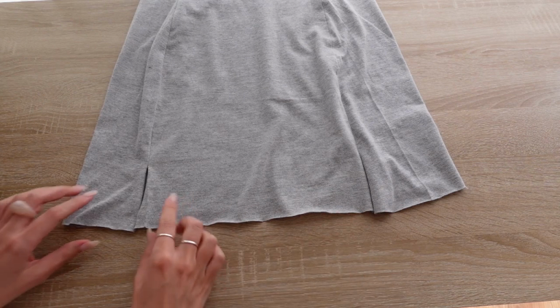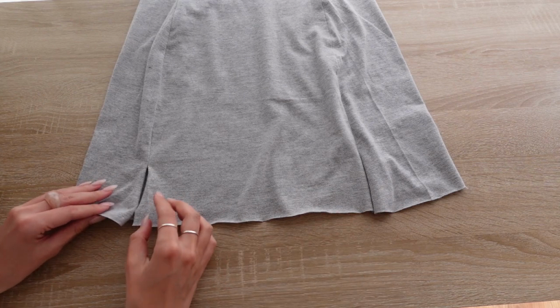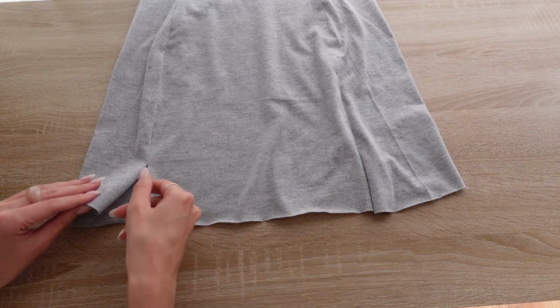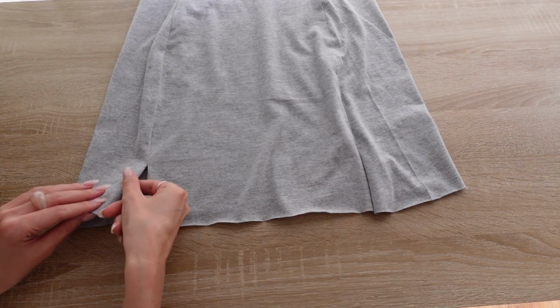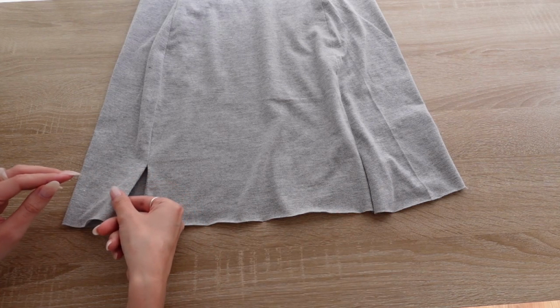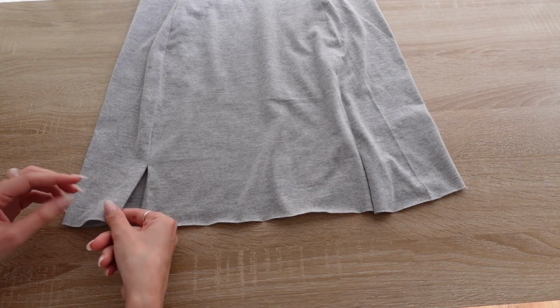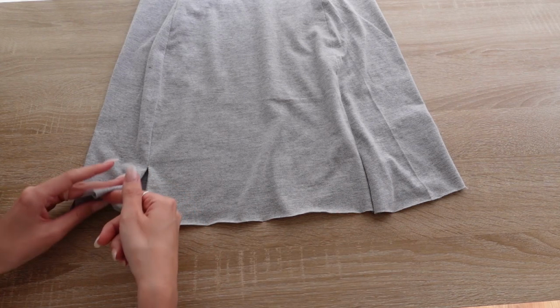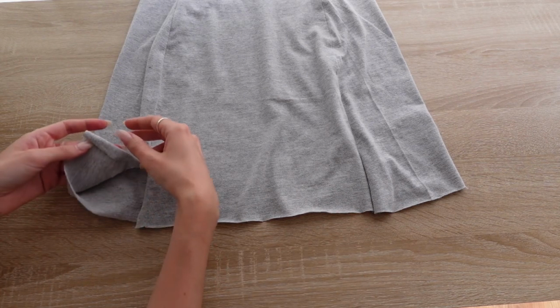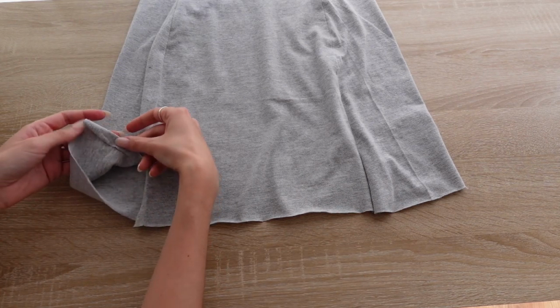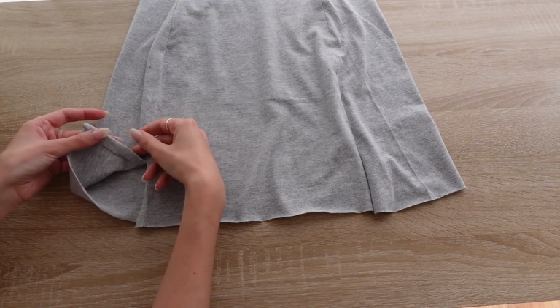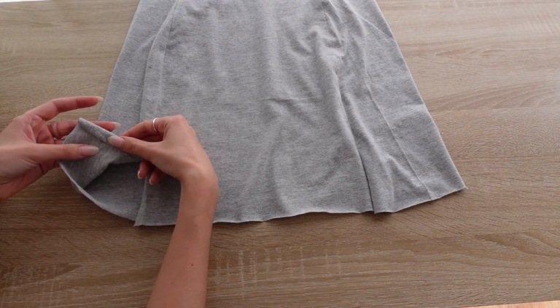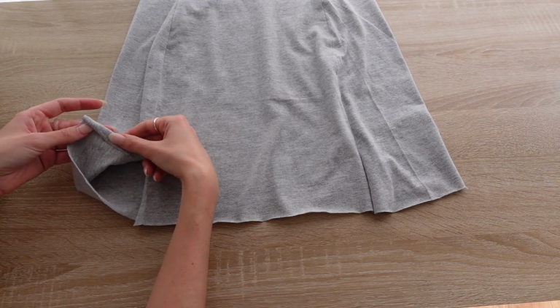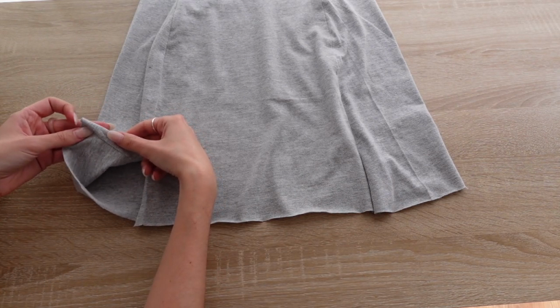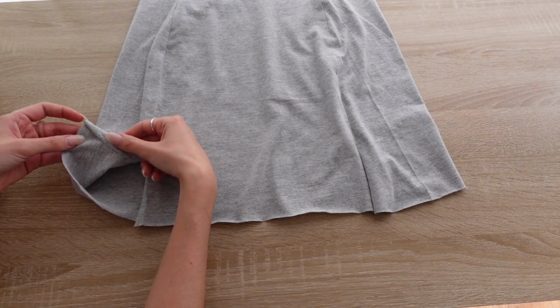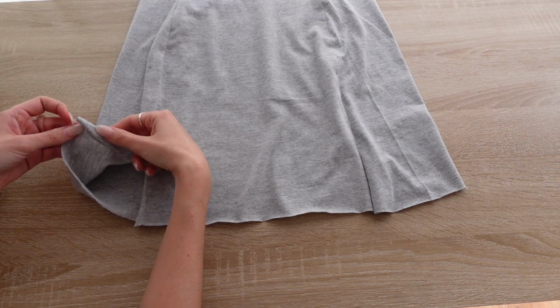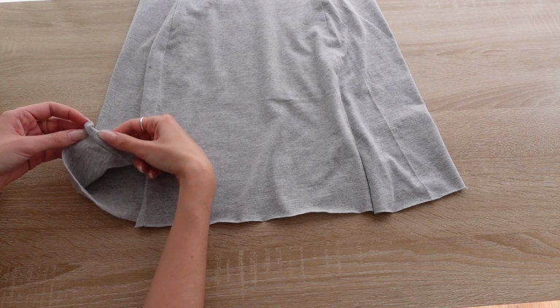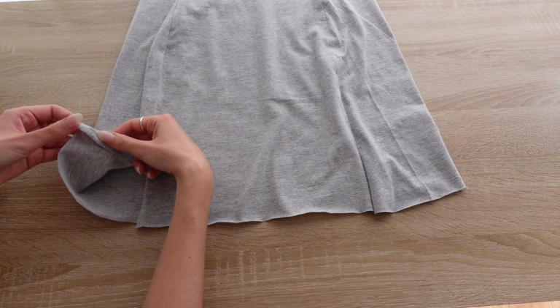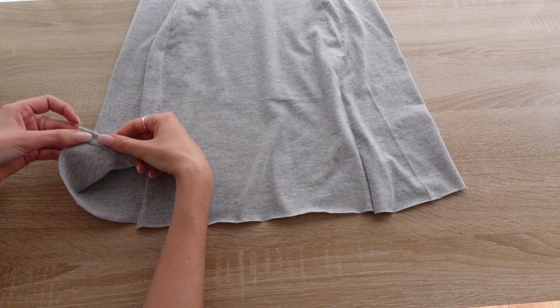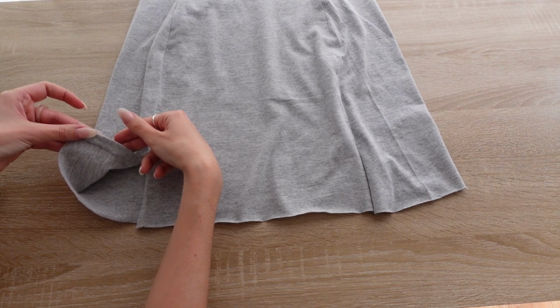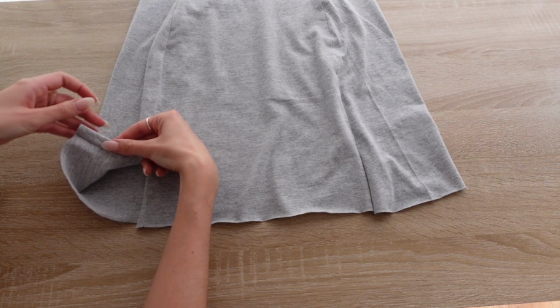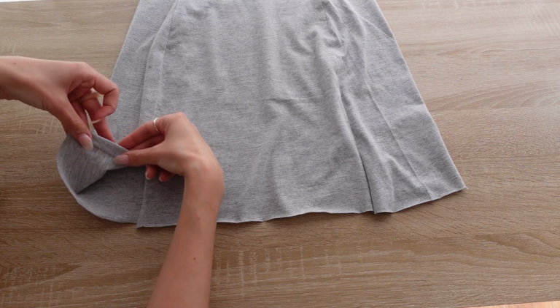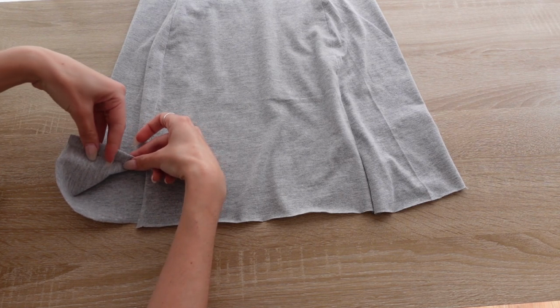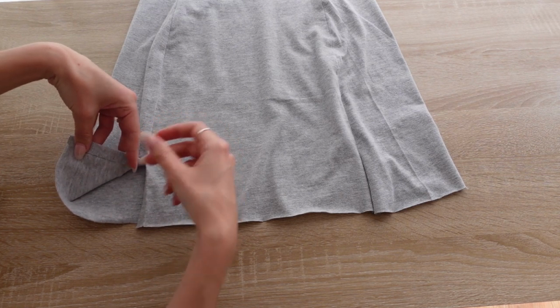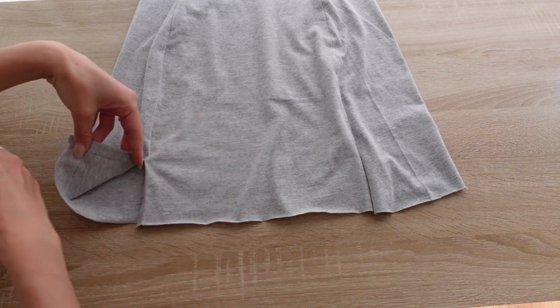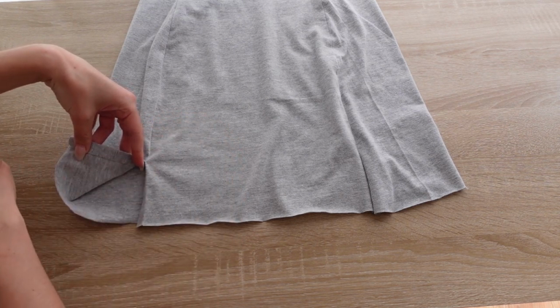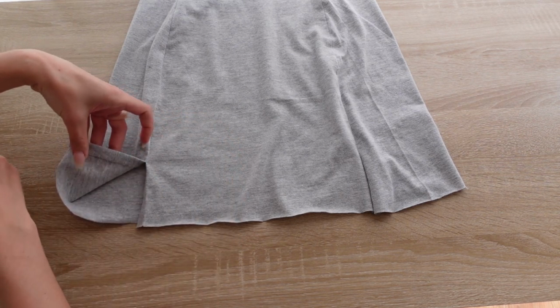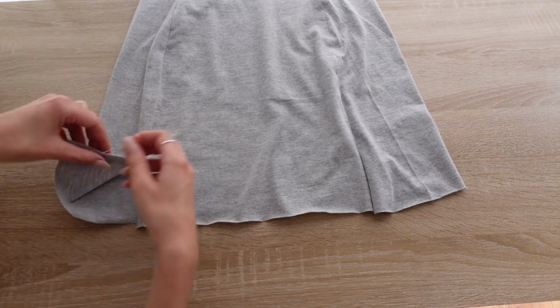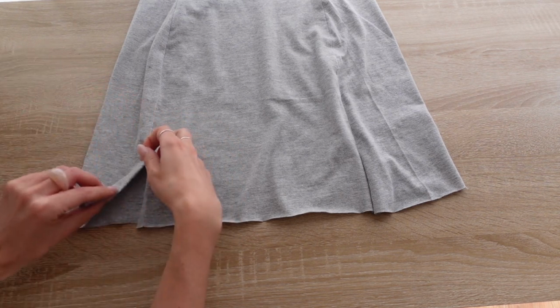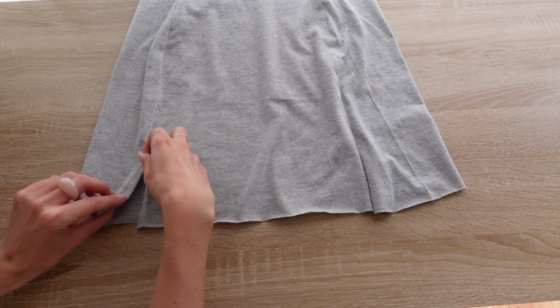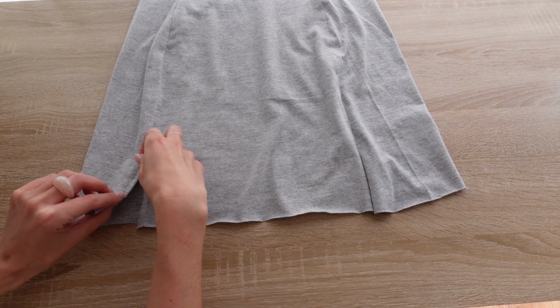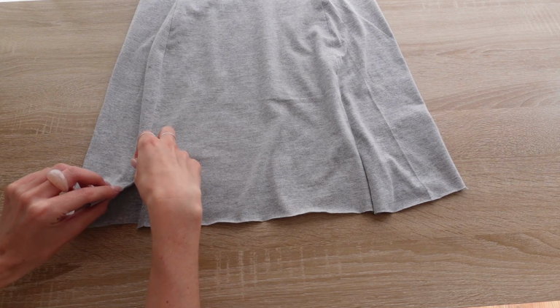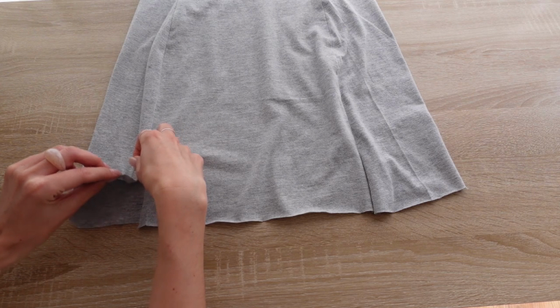Lastly, the skirt needs to be hemmed at the bottom. For this, you can either use a rolled hem and a straight stitch, or you can use the twin needle and only fold the hem over once.